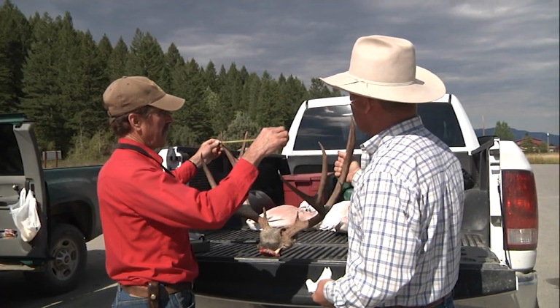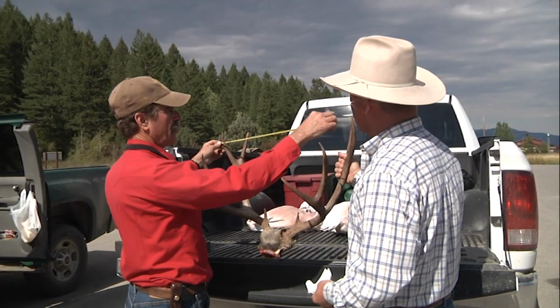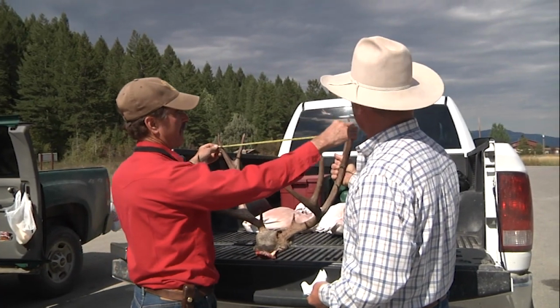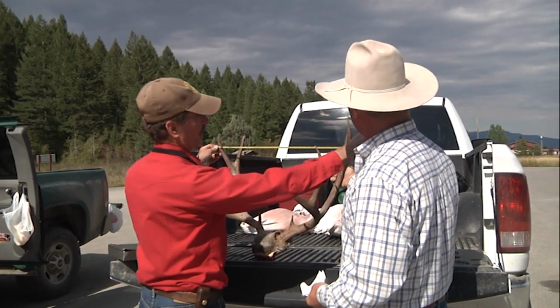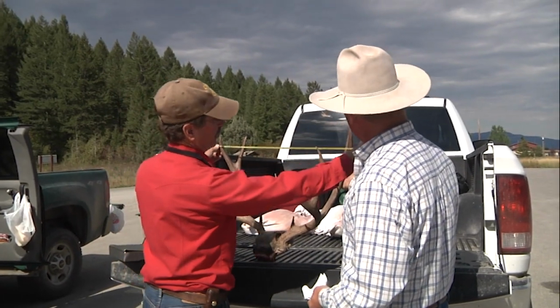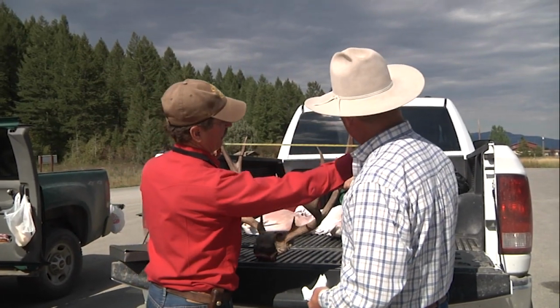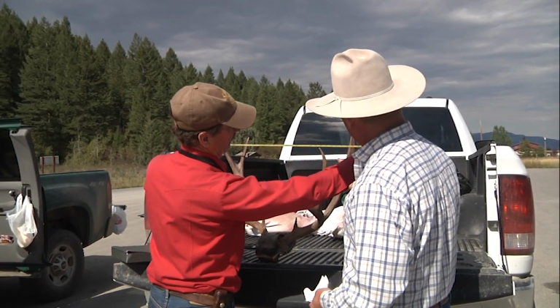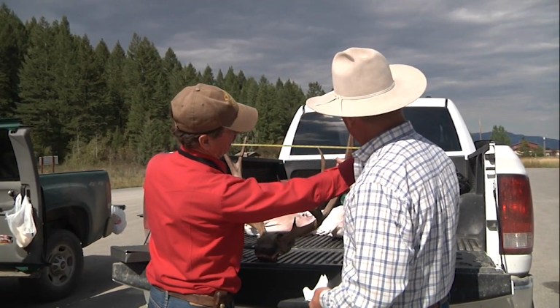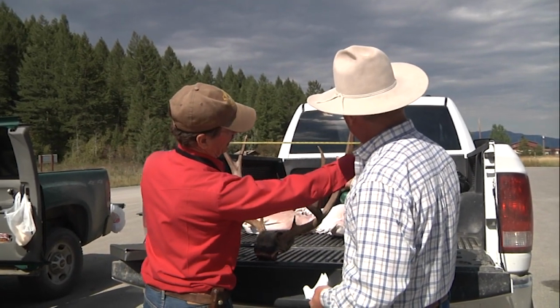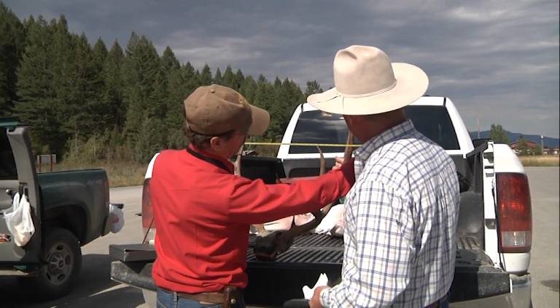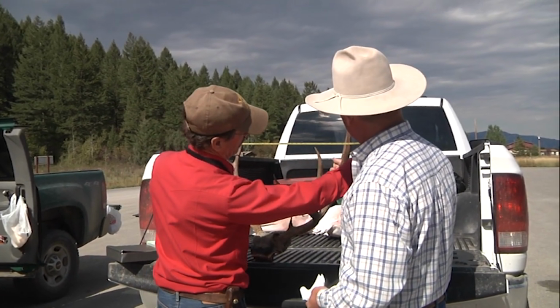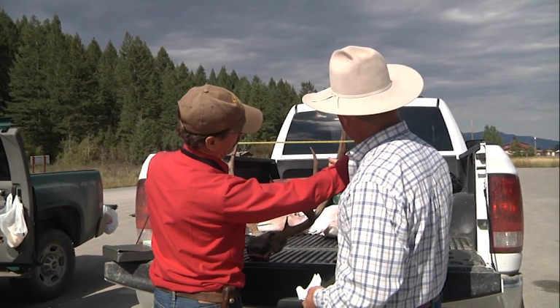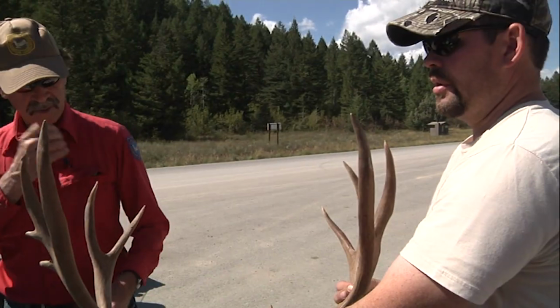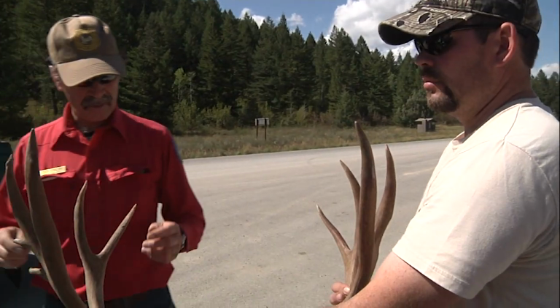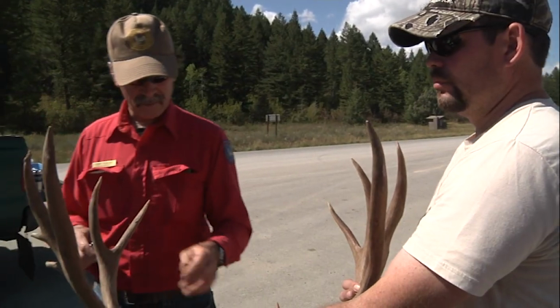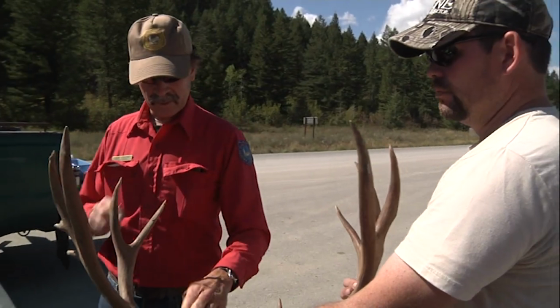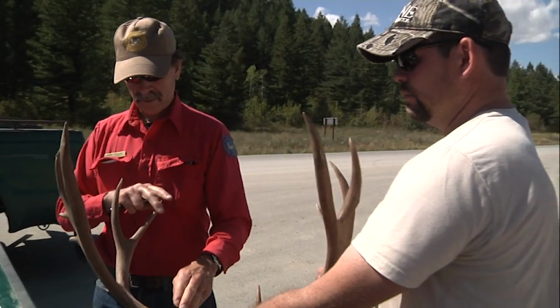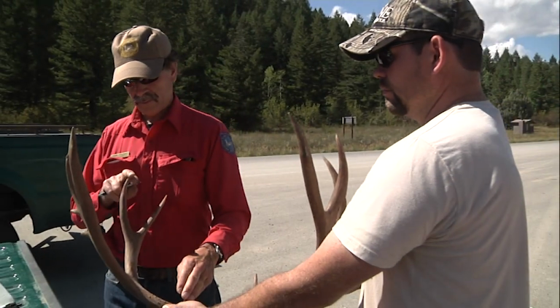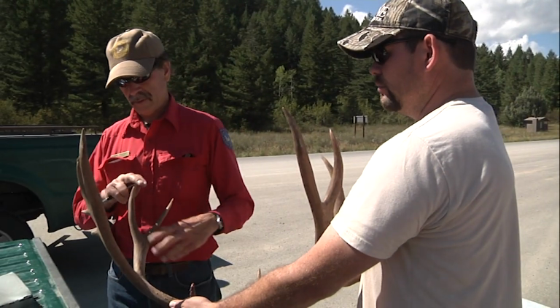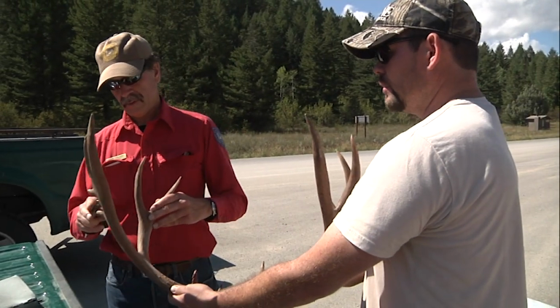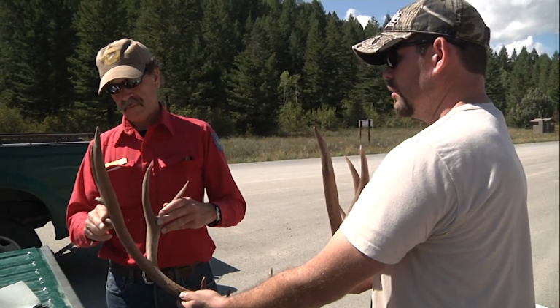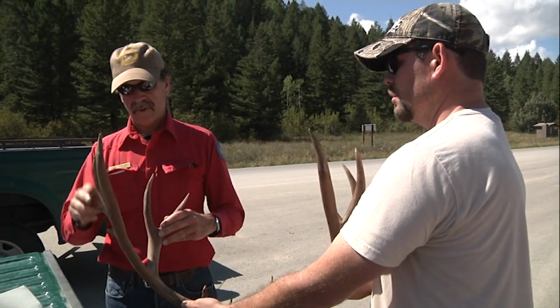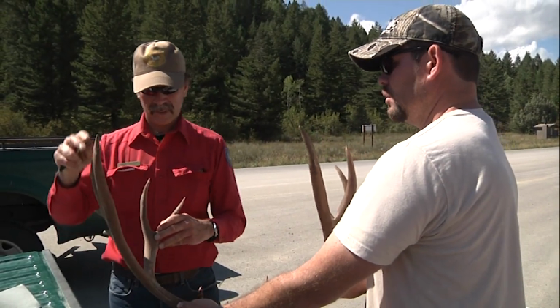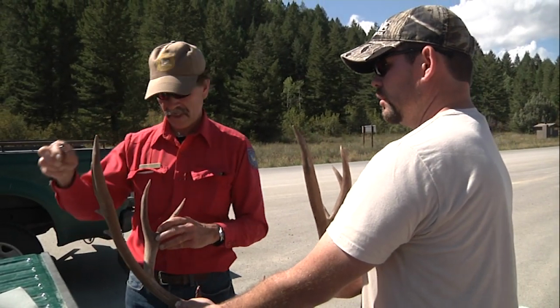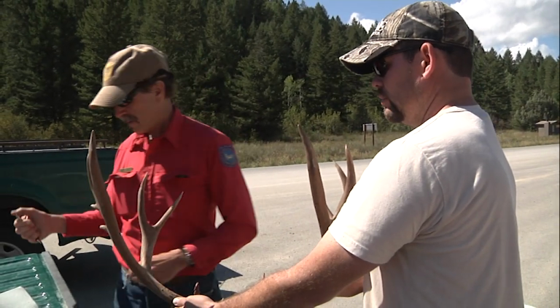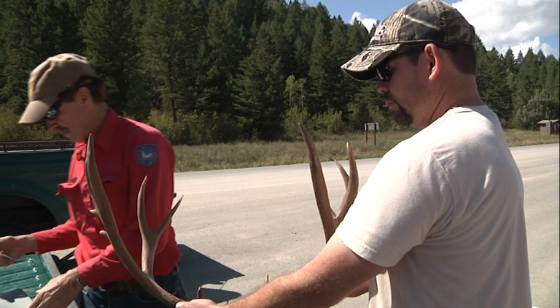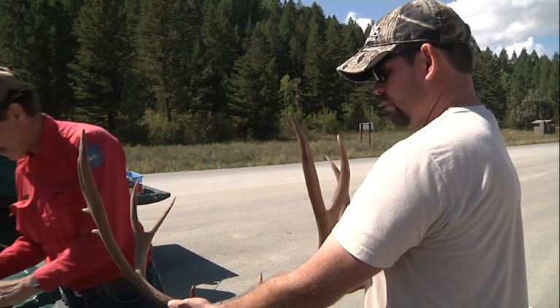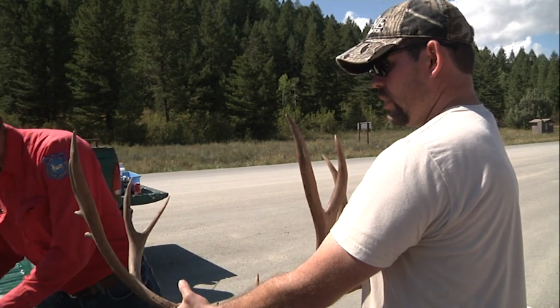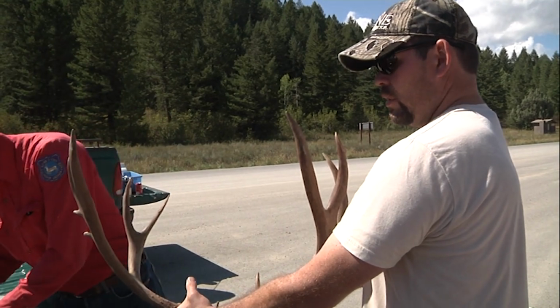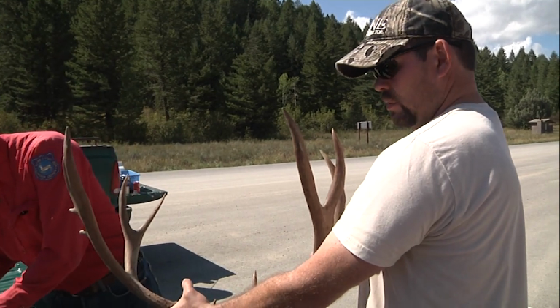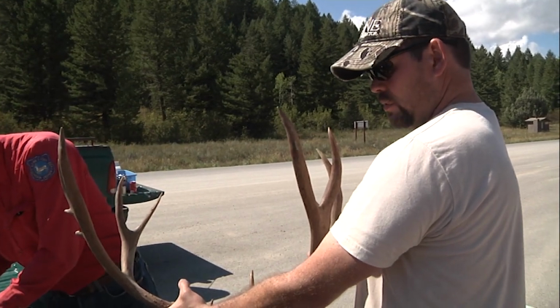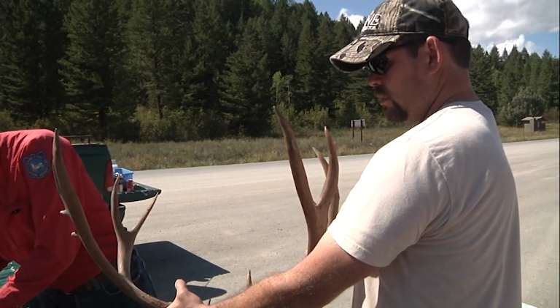Check stations are an opportunity for Game and Fish to collect data from harvested animals, but they also provide a chance for hunters to ask questions to Game and Fish personnel at that check station. This is Ray Hageman with the Wyoming Game and Fish Department.